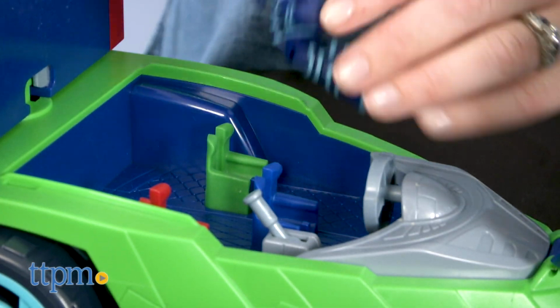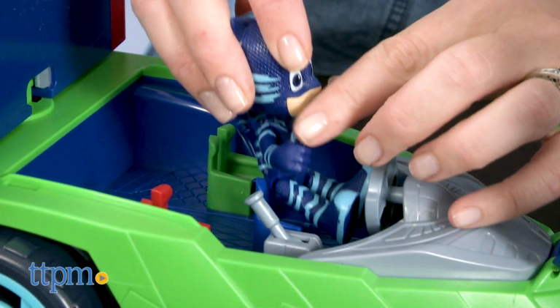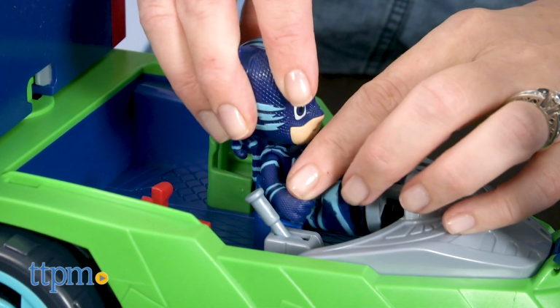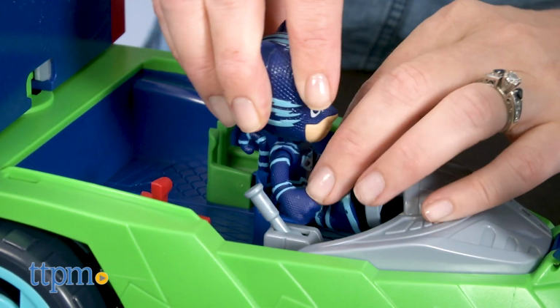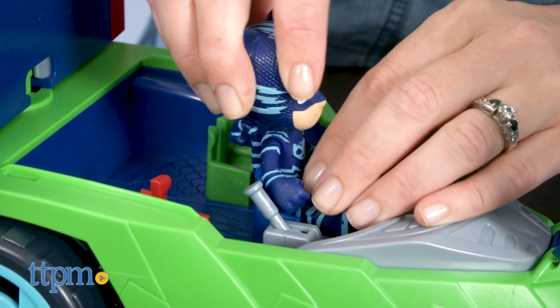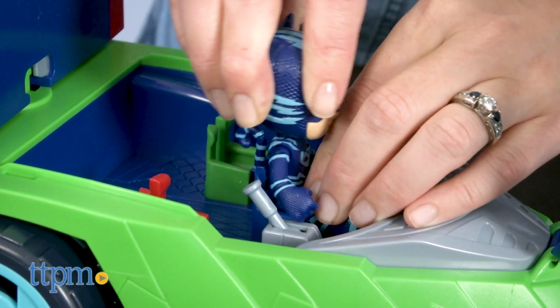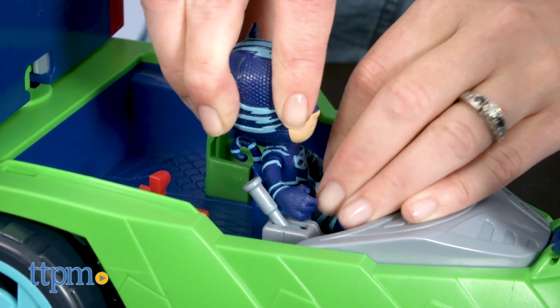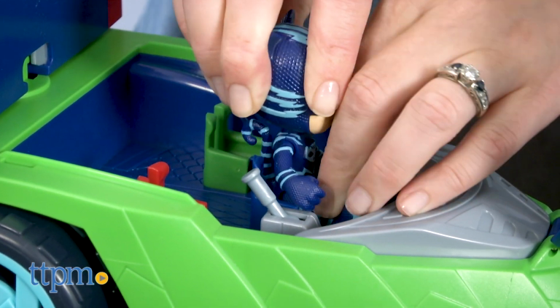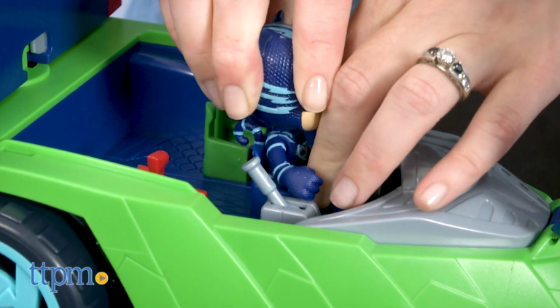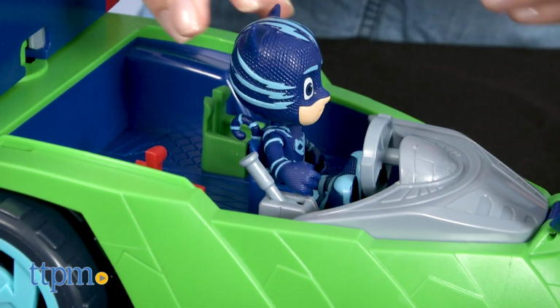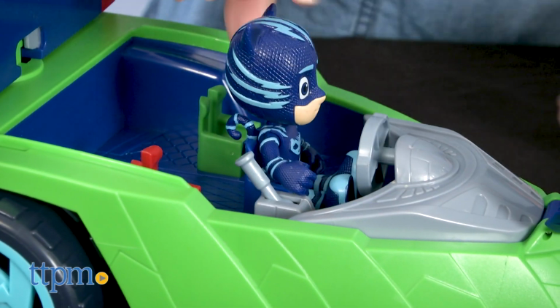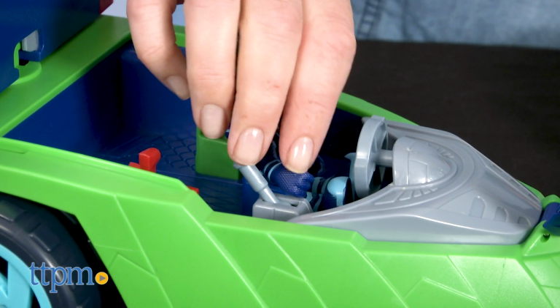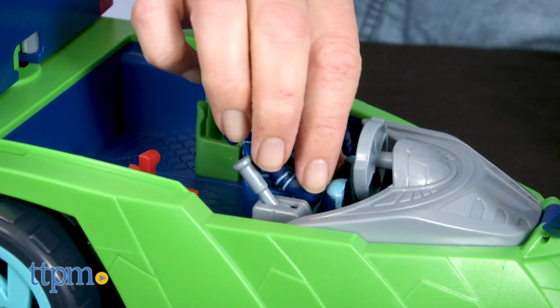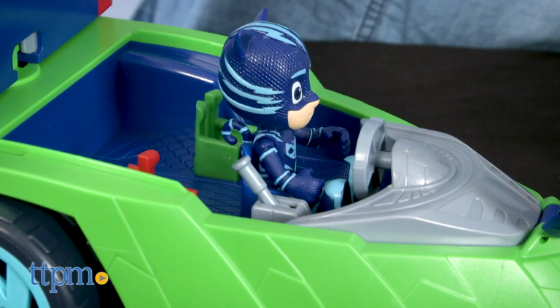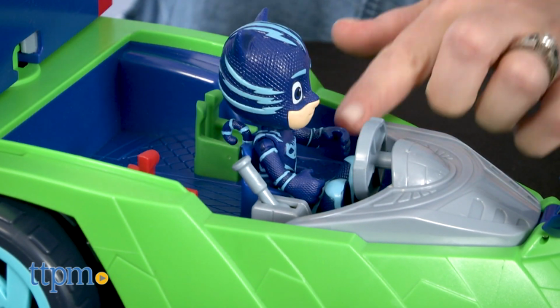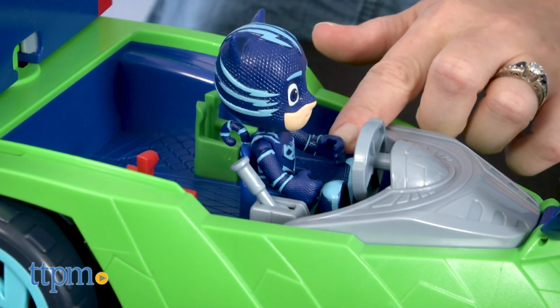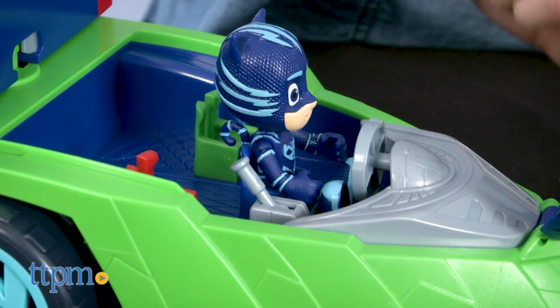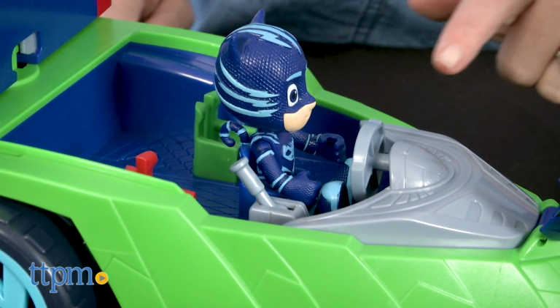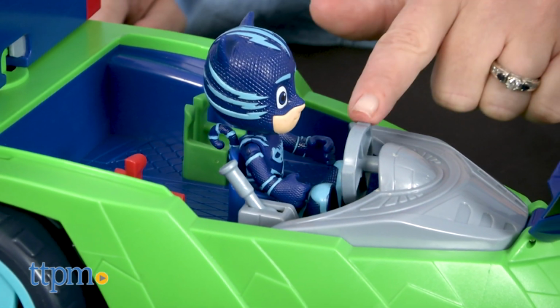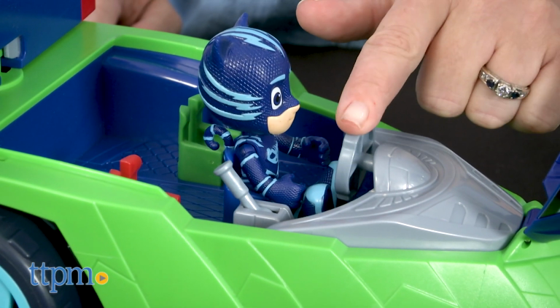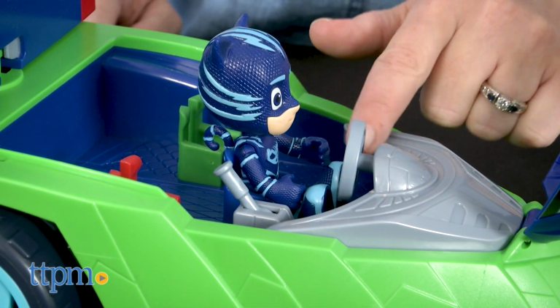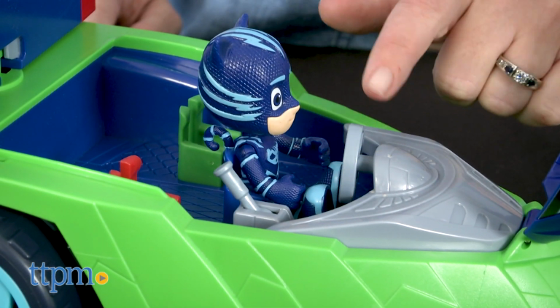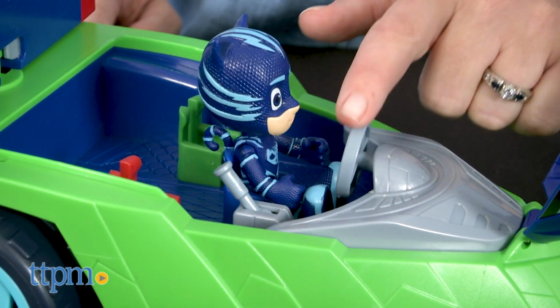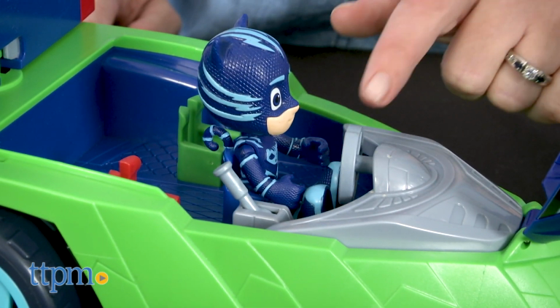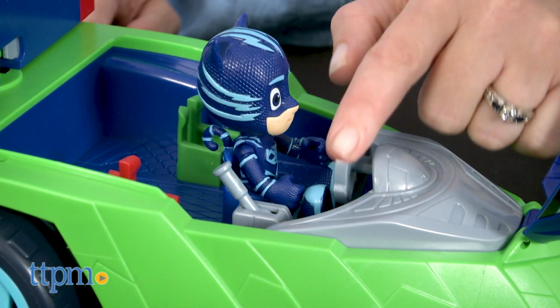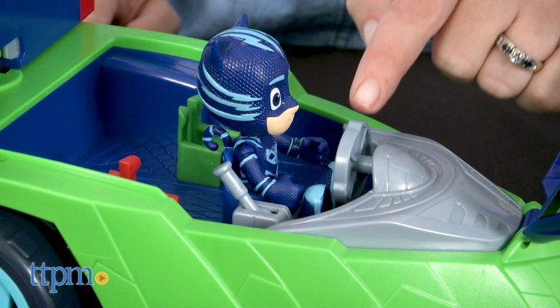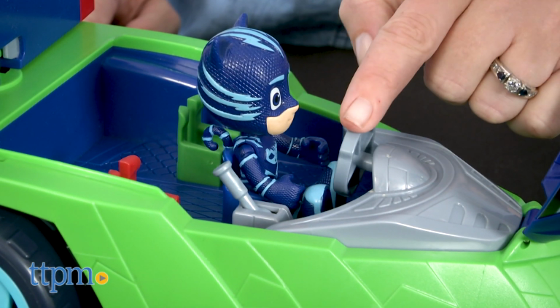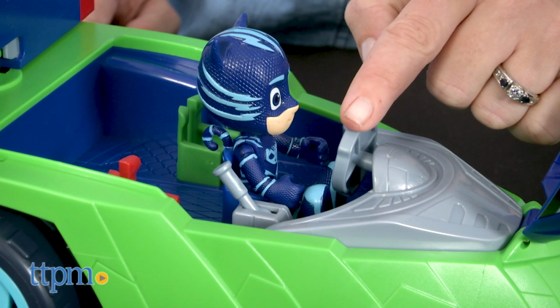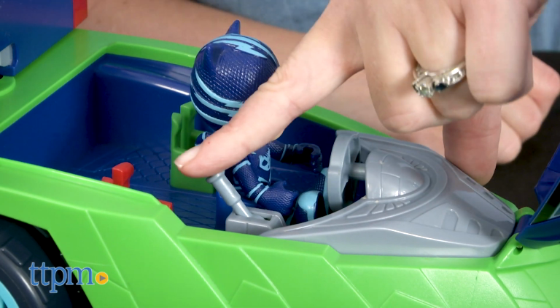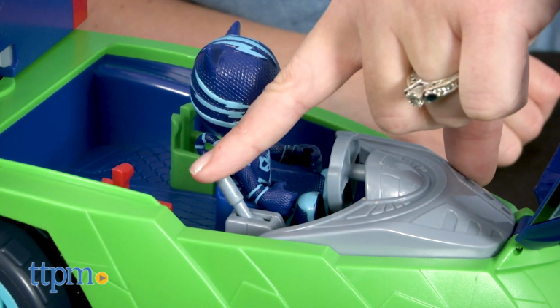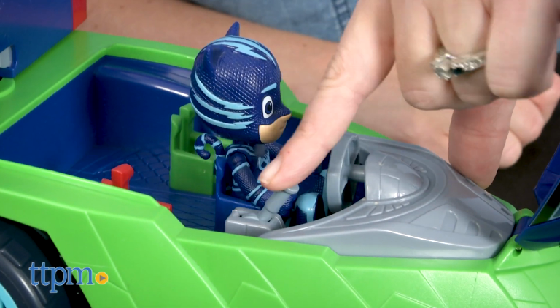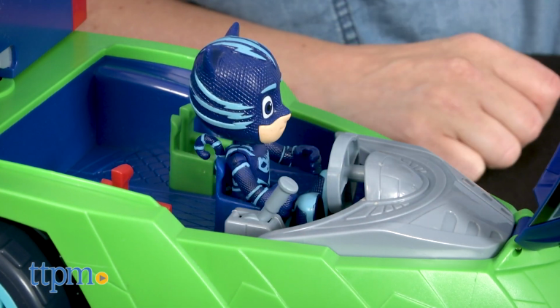There are lots of different ways that Catboy can ride out into the night to save the day. First, Catboy can ride front and center in the Seeker's cabin. The cabin features a spinning steering wheel and moving gear shift inside.